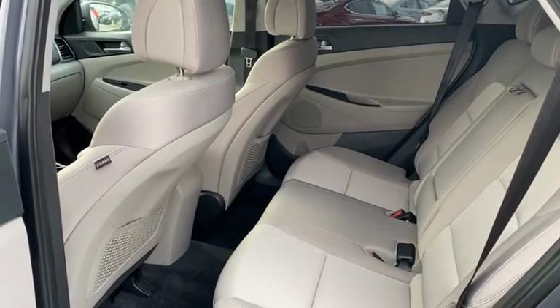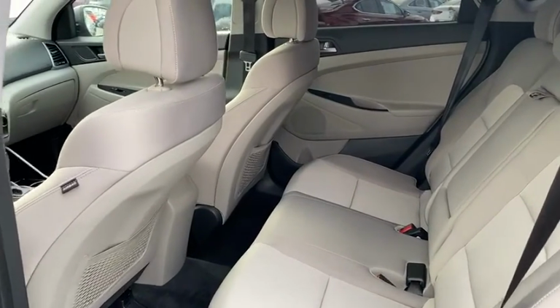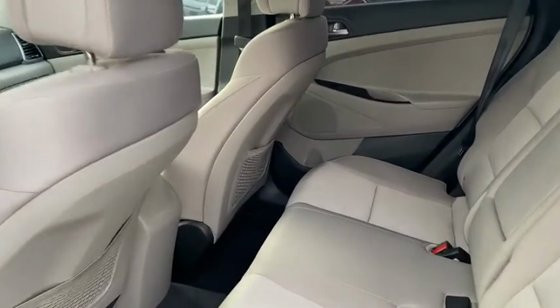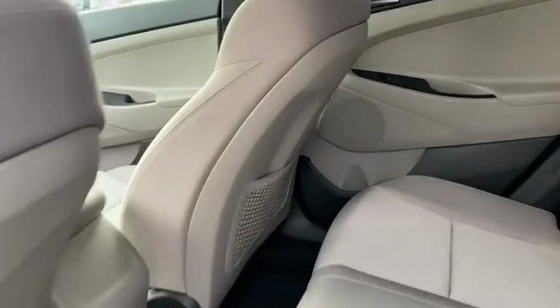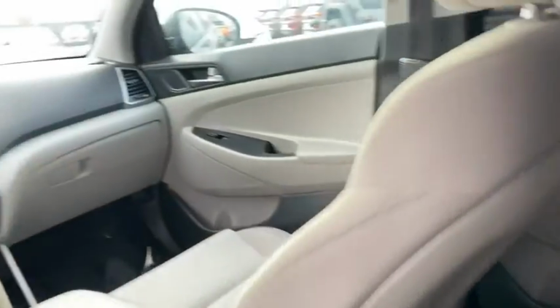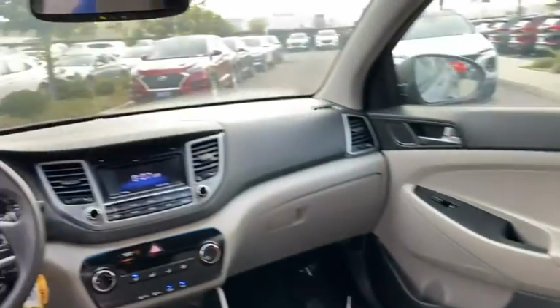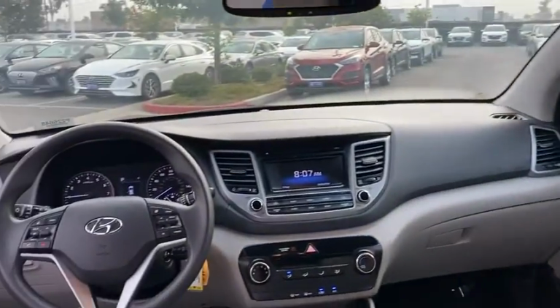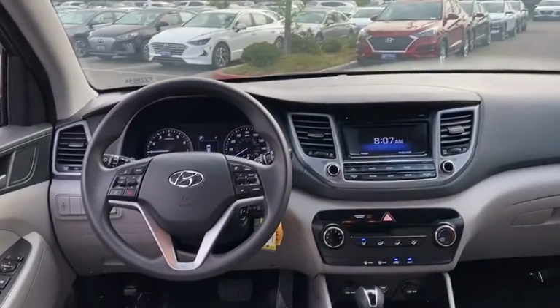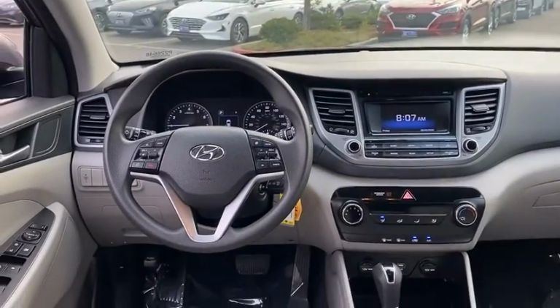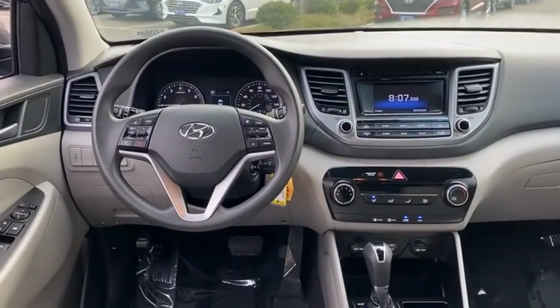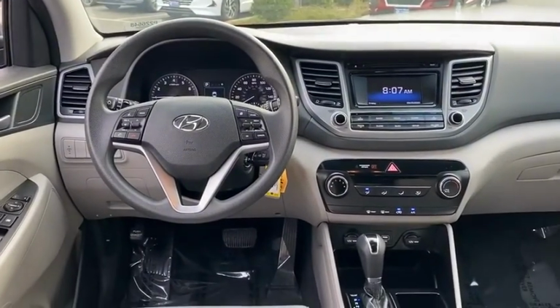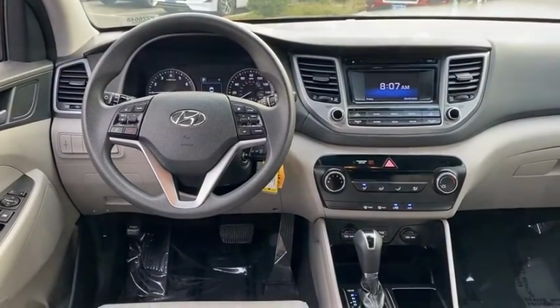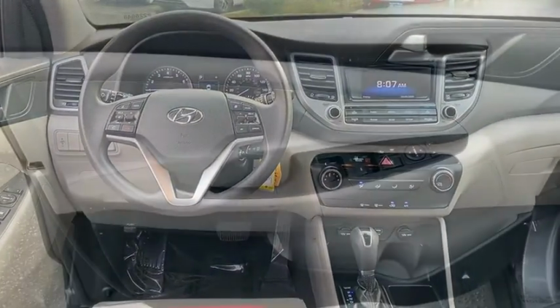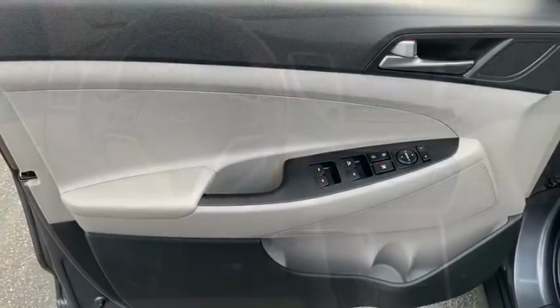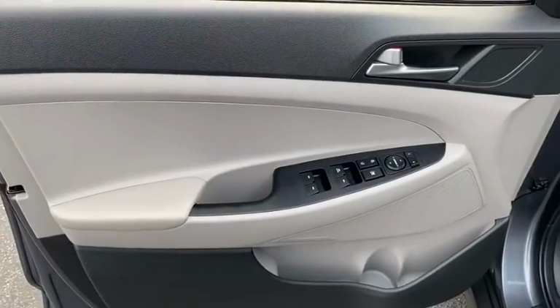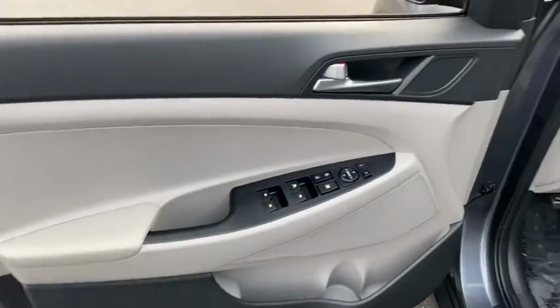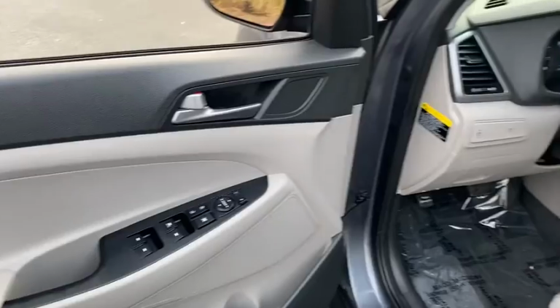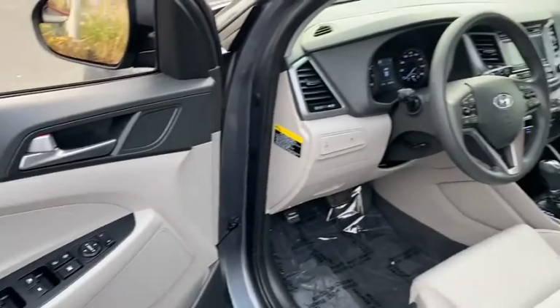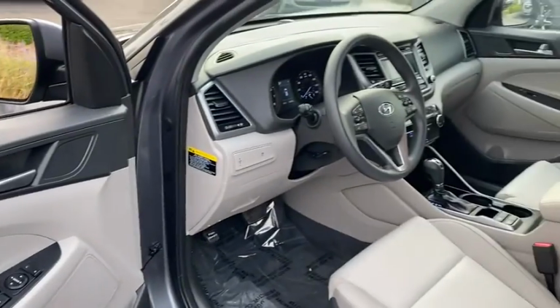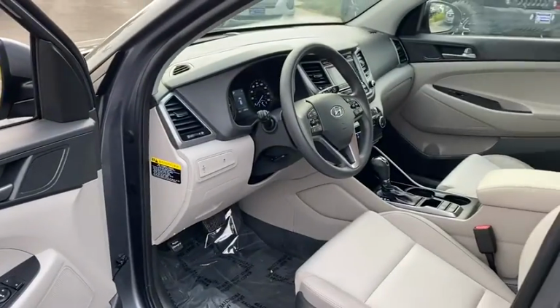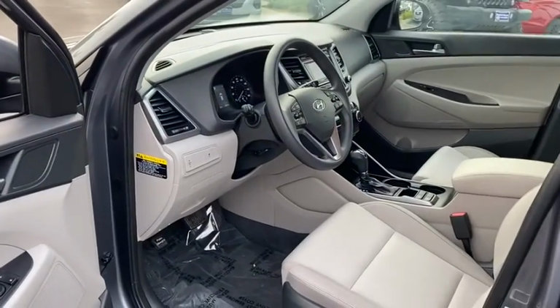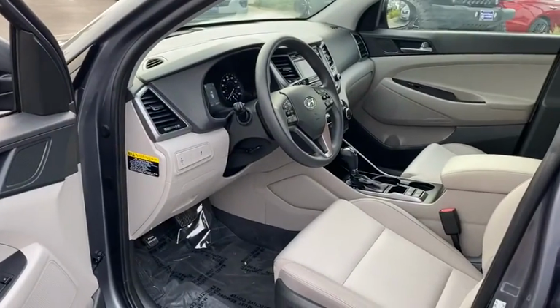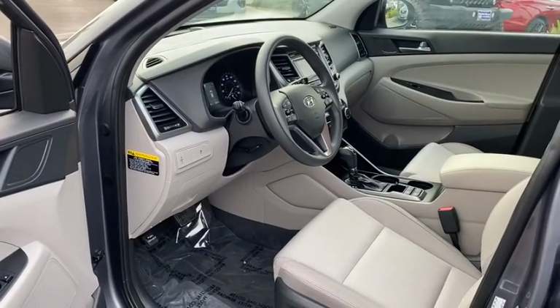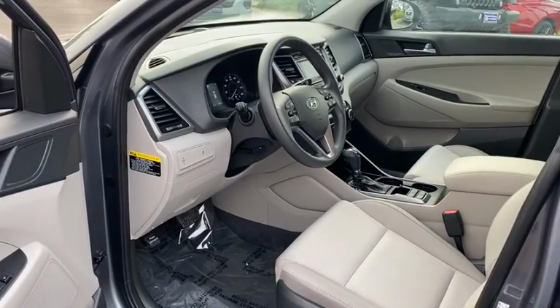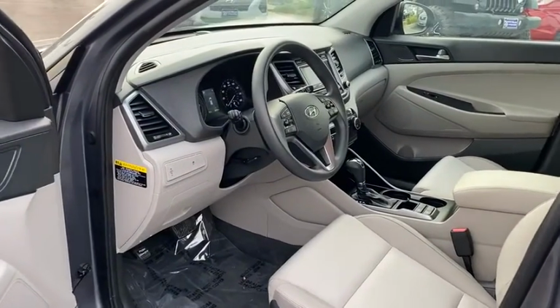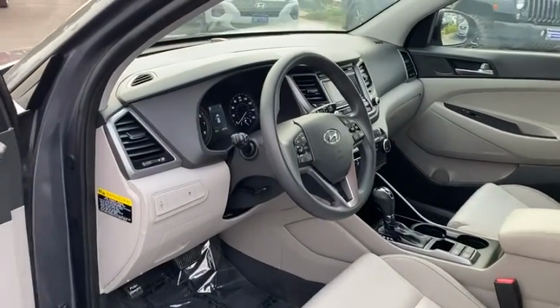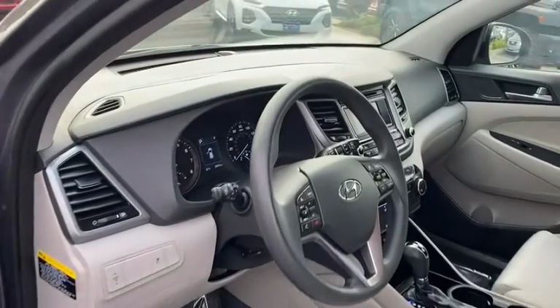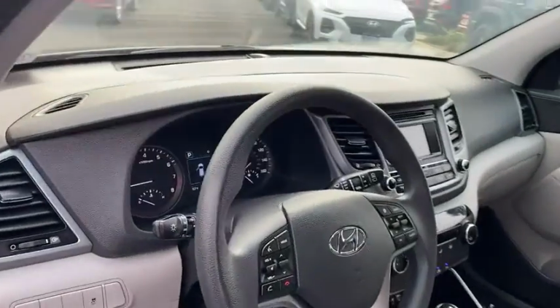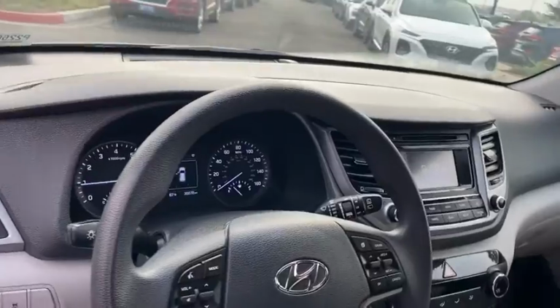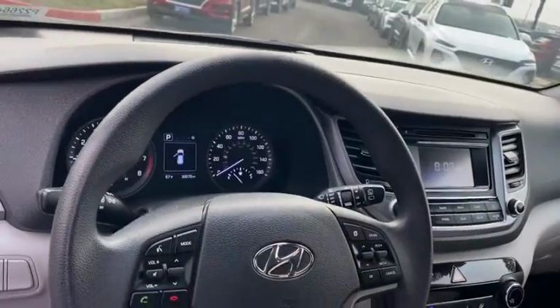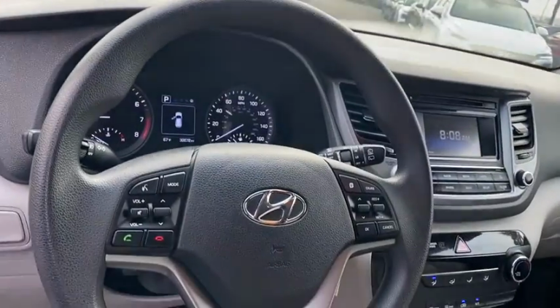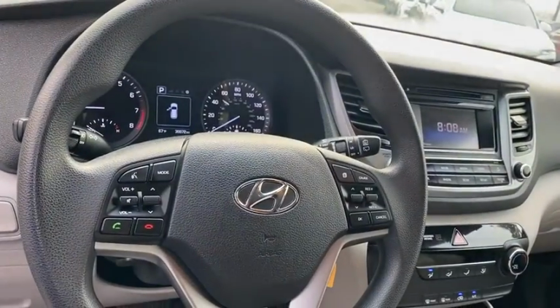Rear defrost, front-wheel drive, power door locks, CD player, MP3 playback stereo, trip computer, security system, bucket seats, child safety locks, power windows, remote keyless entry, satellite radio.